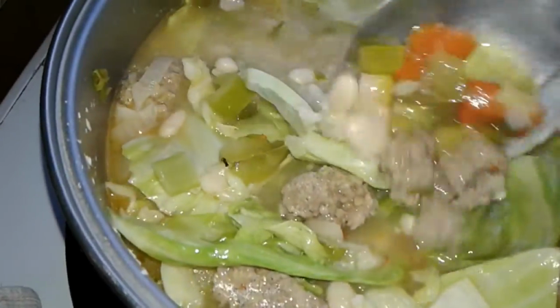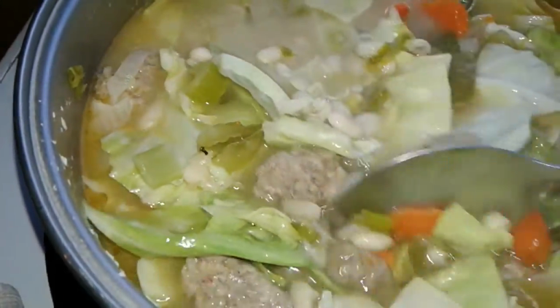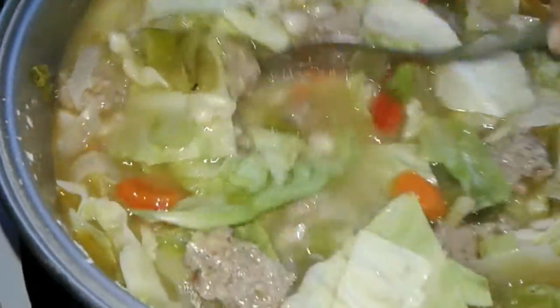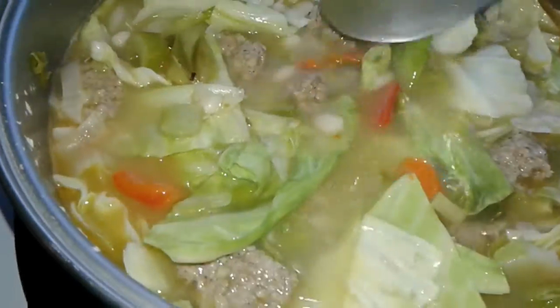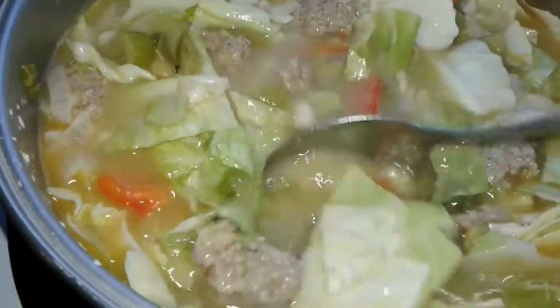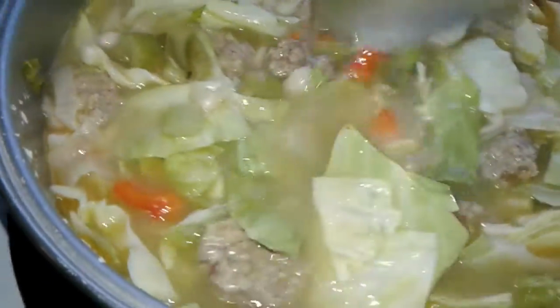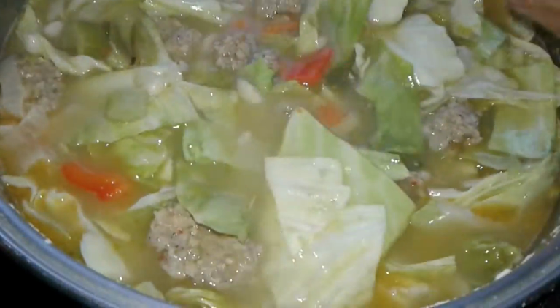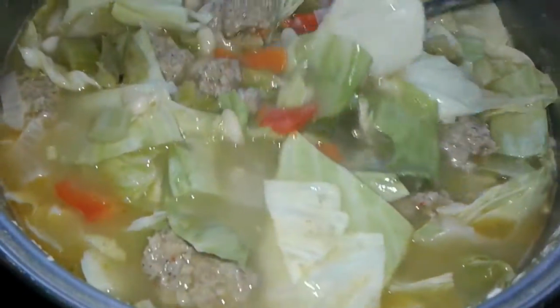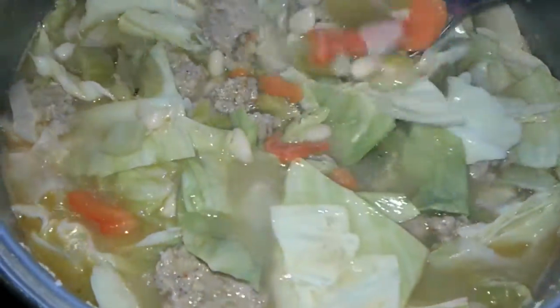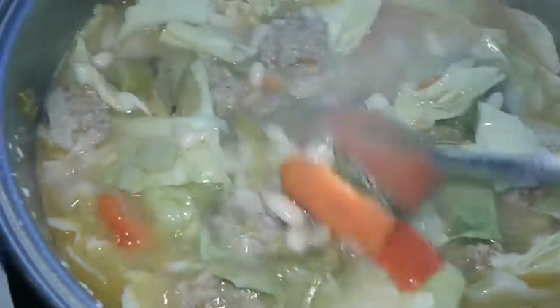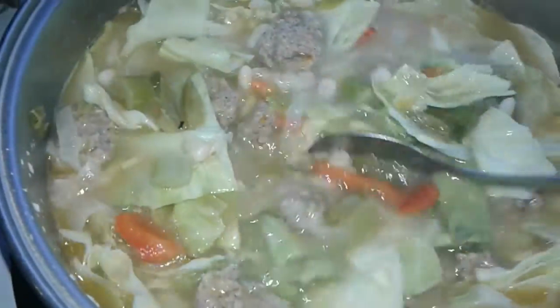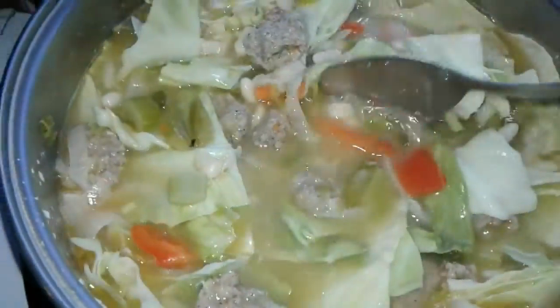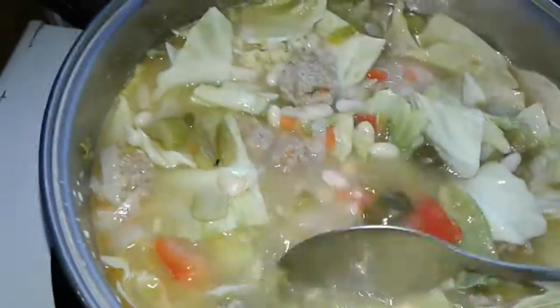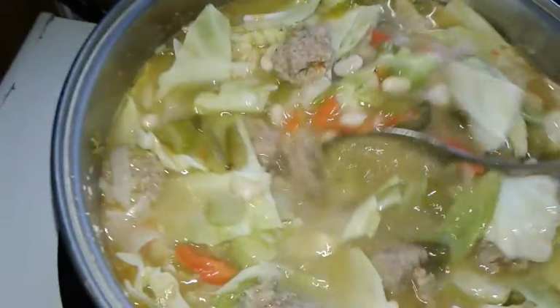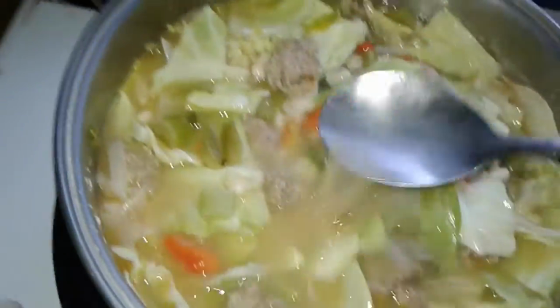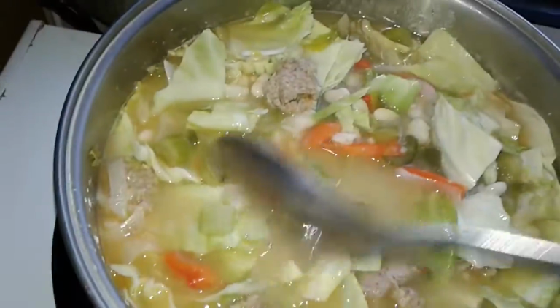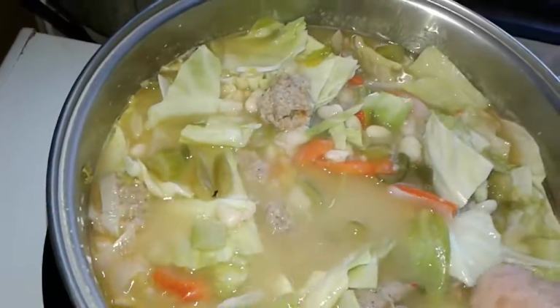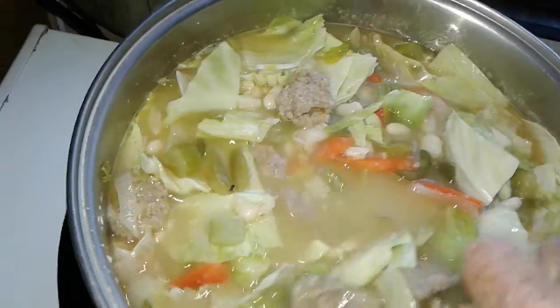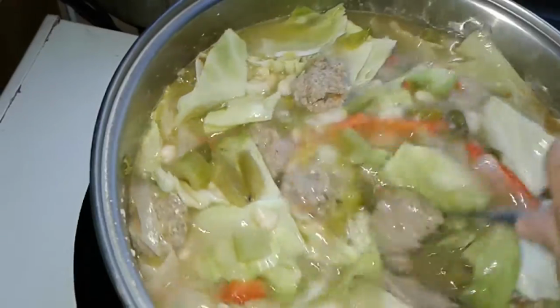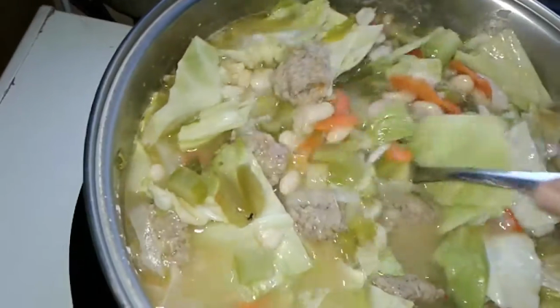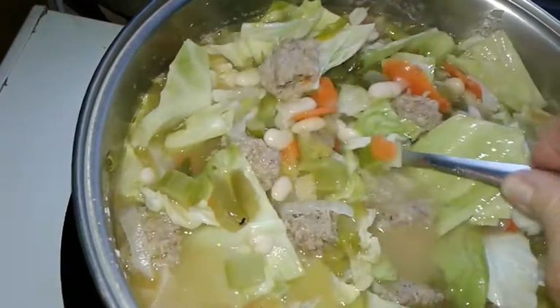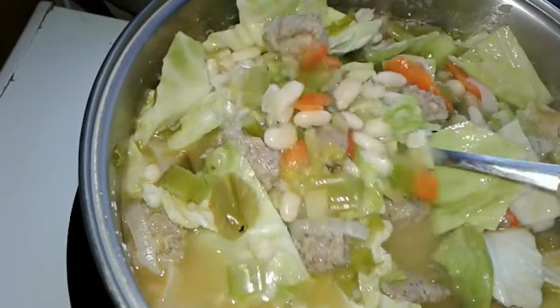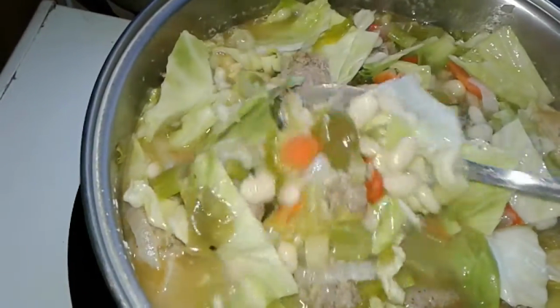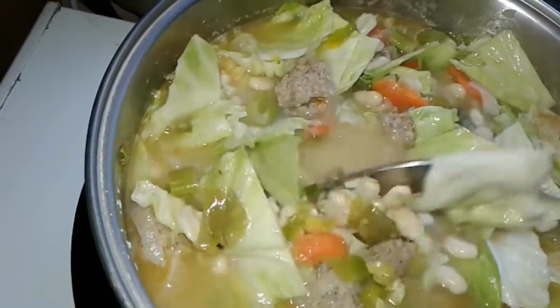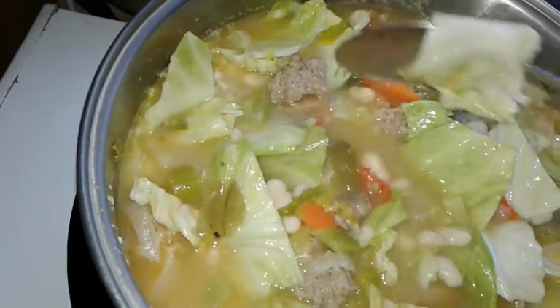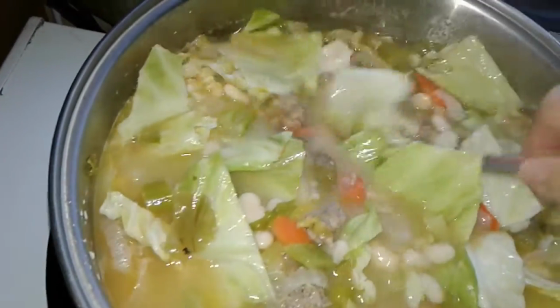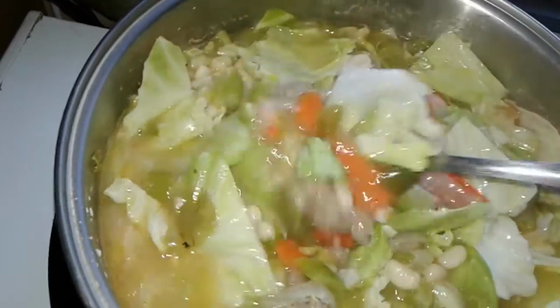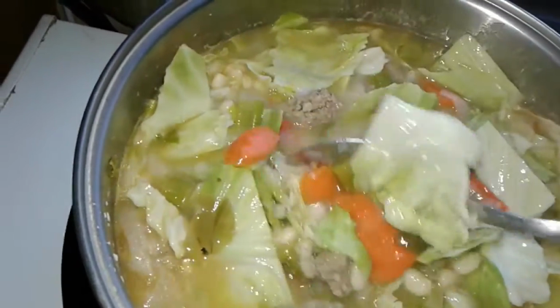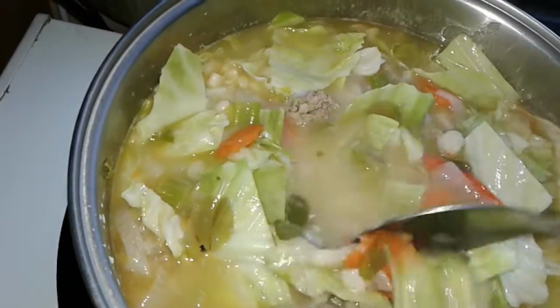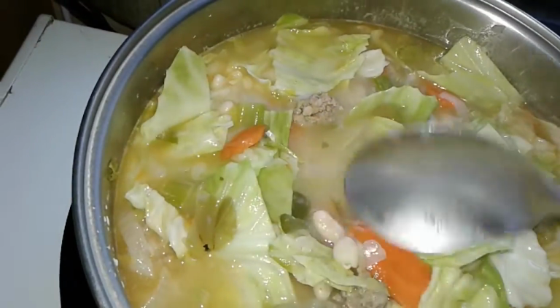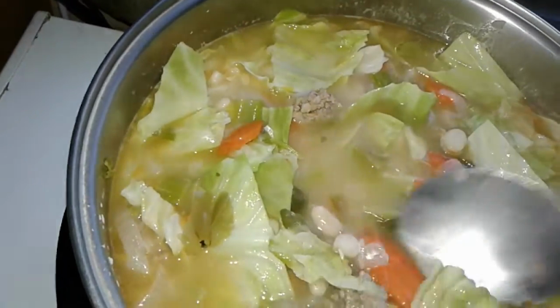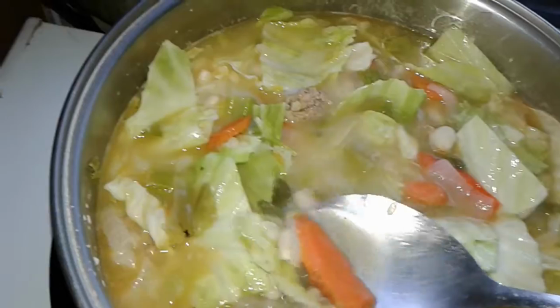I'm trying to think if I put anything else in here. Oh — carrot. I put one carrot. Probably should have put a little more carrots.